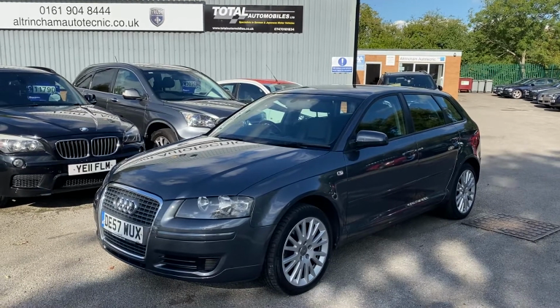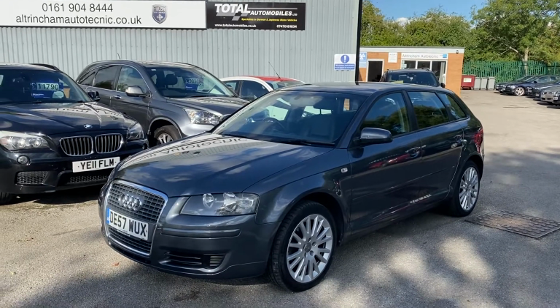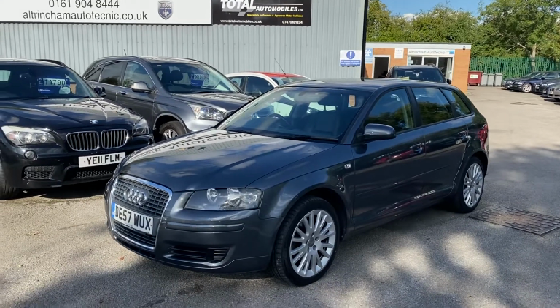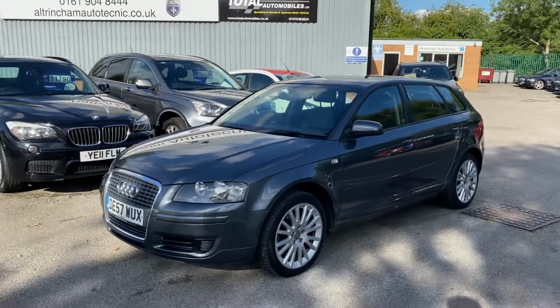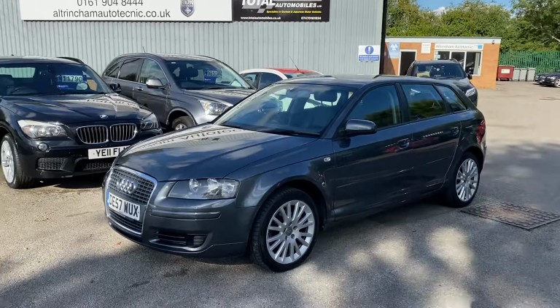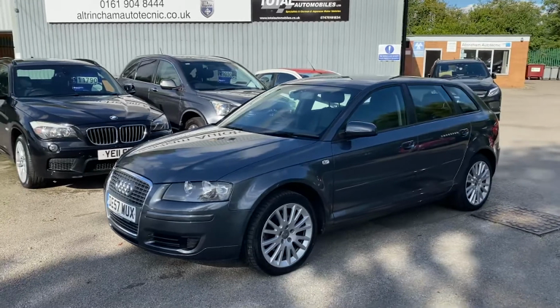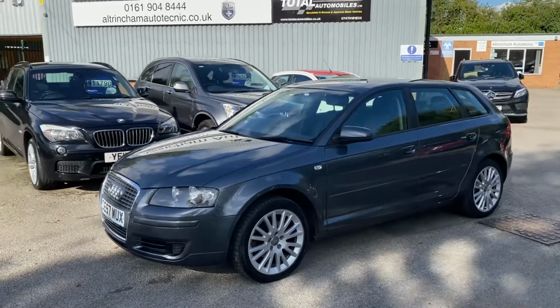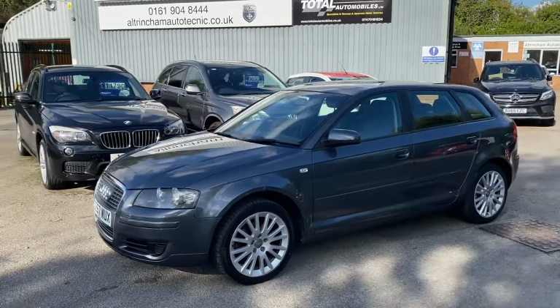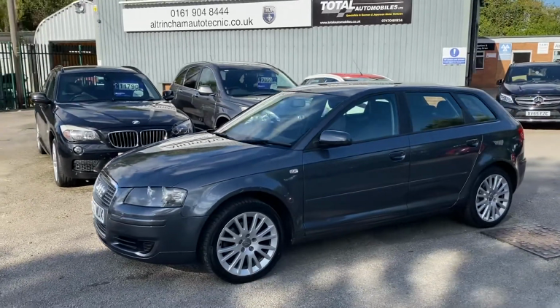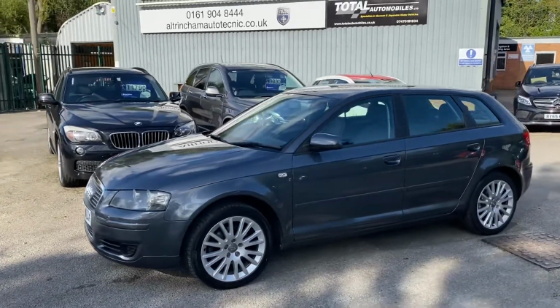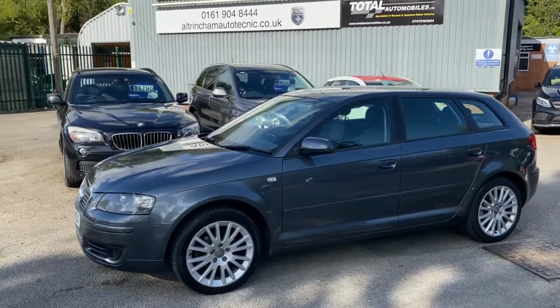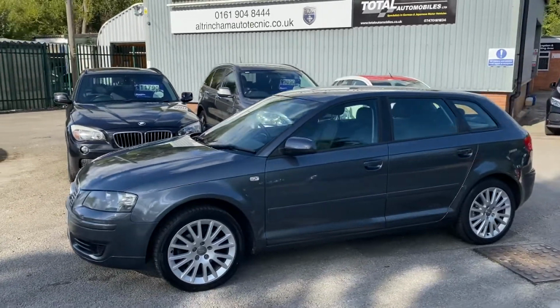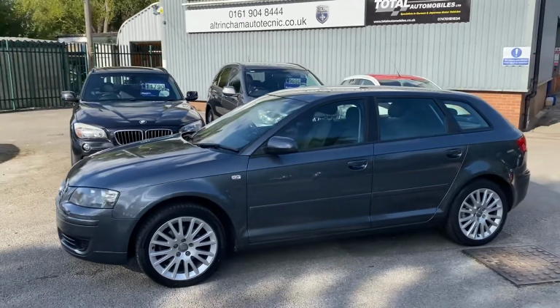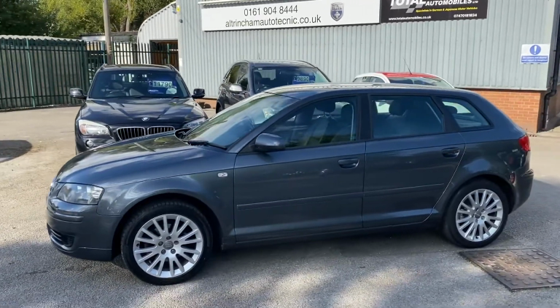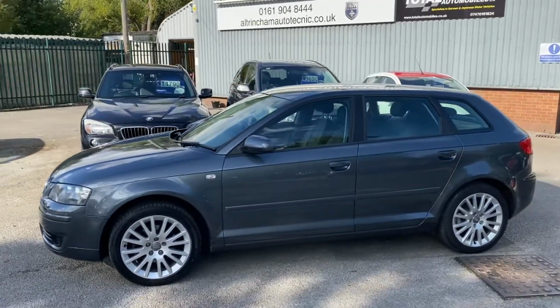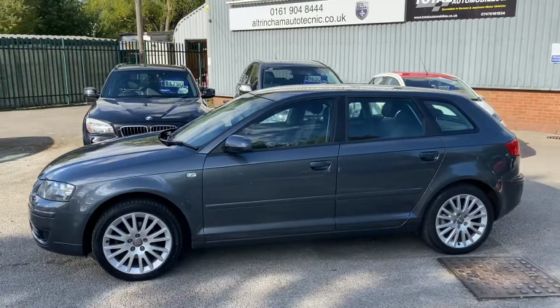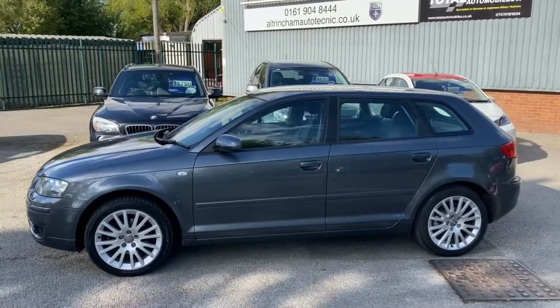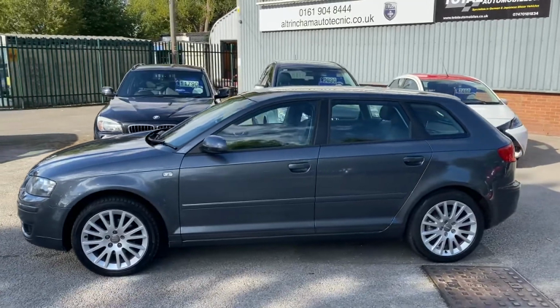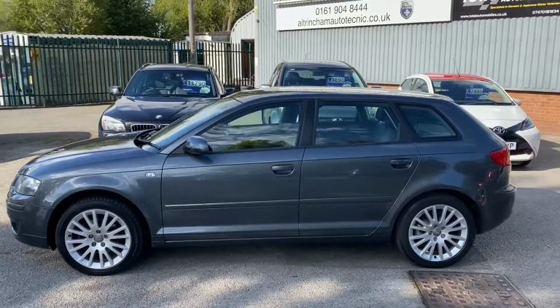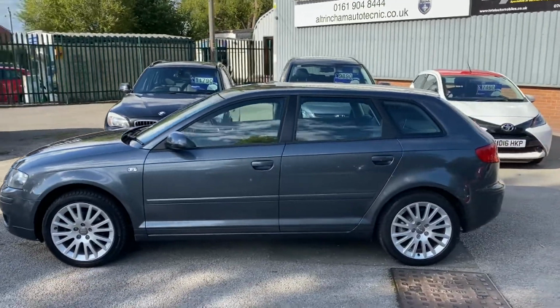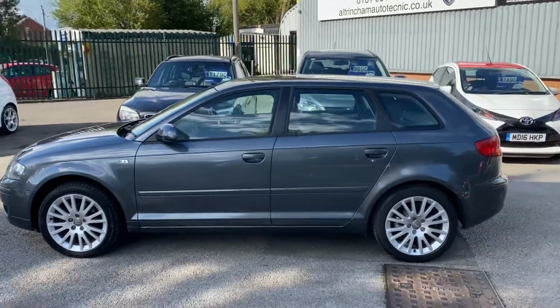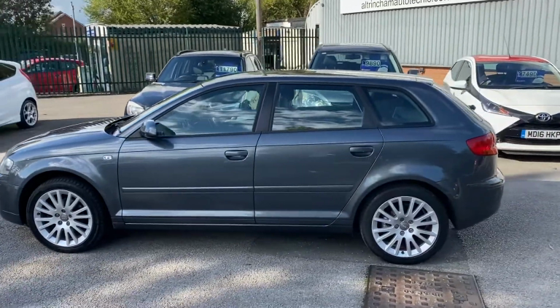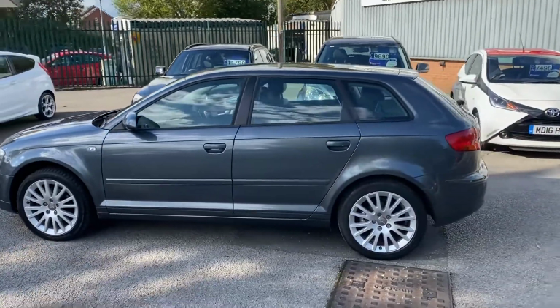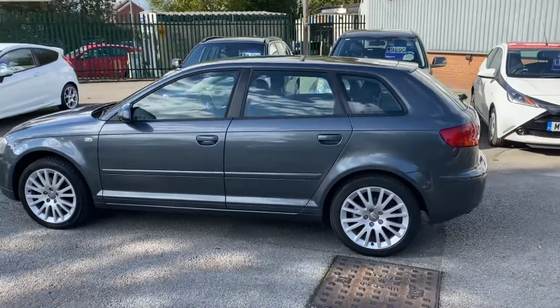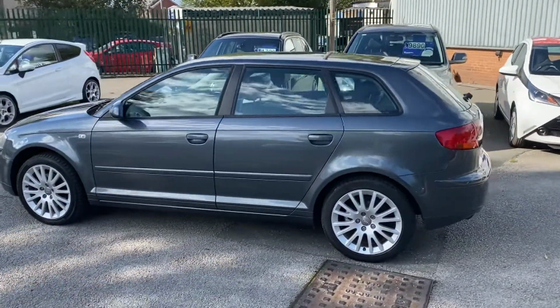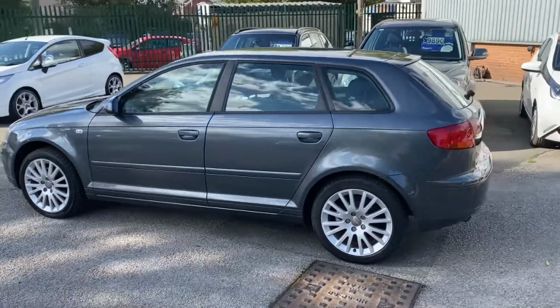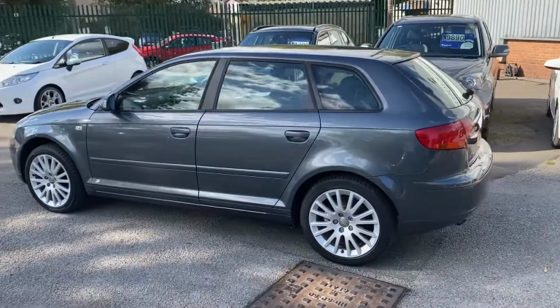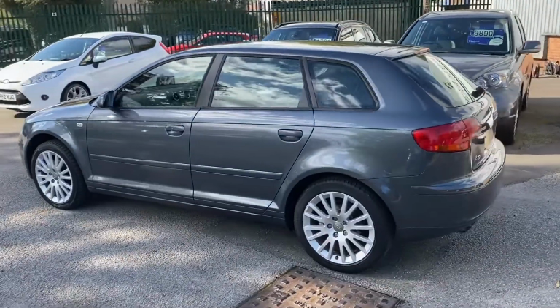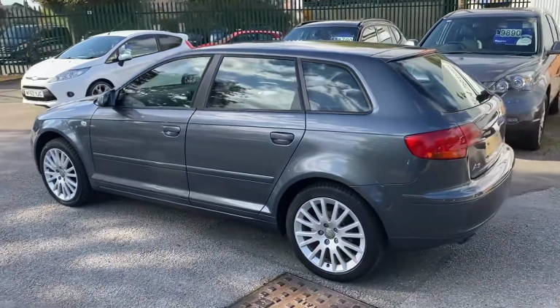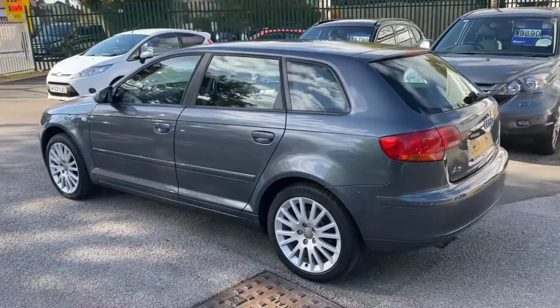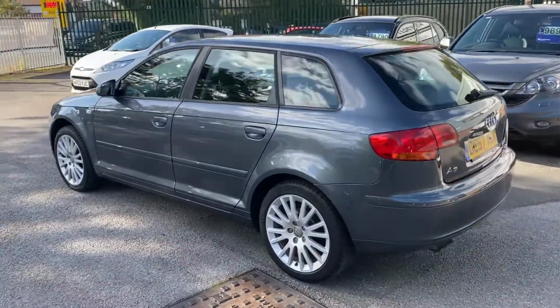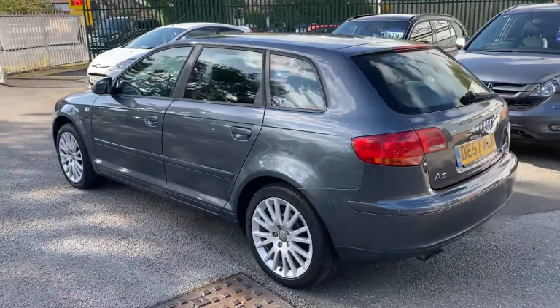Good afternoon, my name is Matthew and this is the latest car on my website, which is www.totalautomobiles.co.uk. You can also find the car on AutoTrader and on YouTube. I just thought I'd do a quick video on this car showing a bit more detail. We've got an absolutely stunning Audi A3.